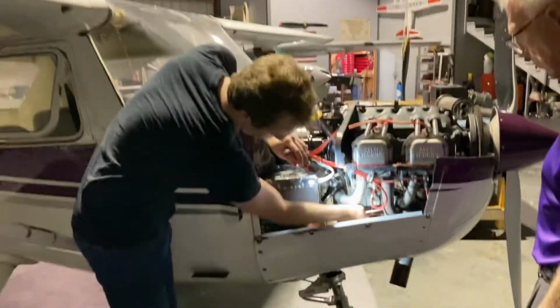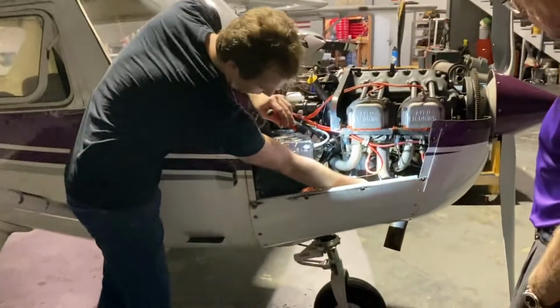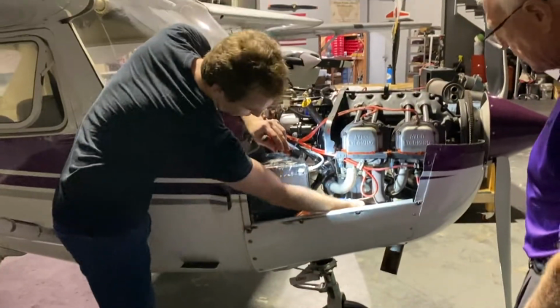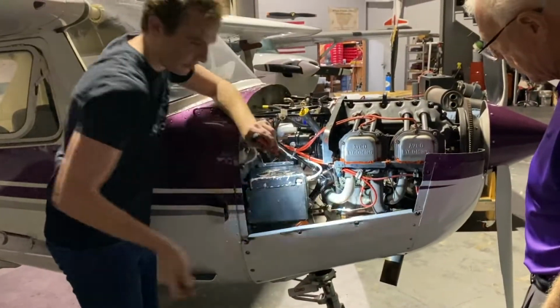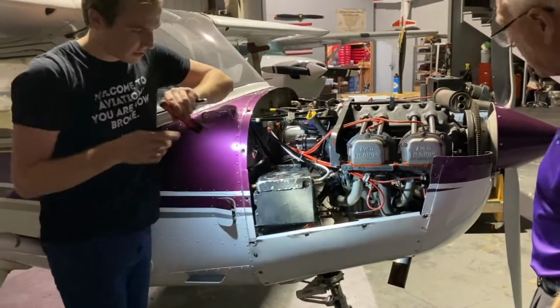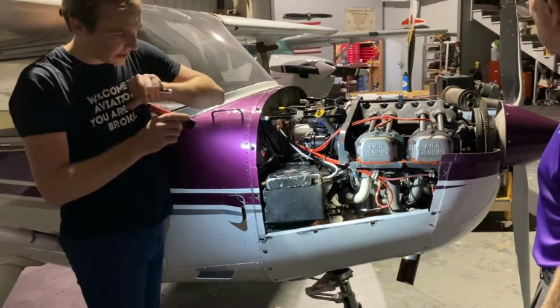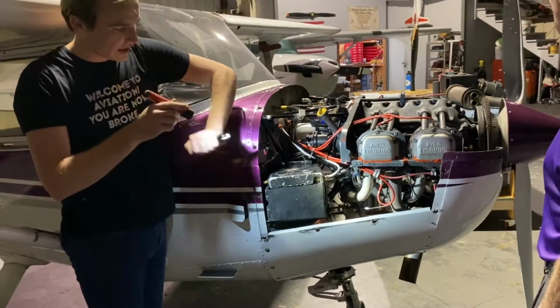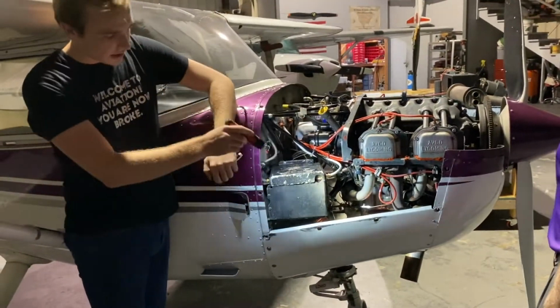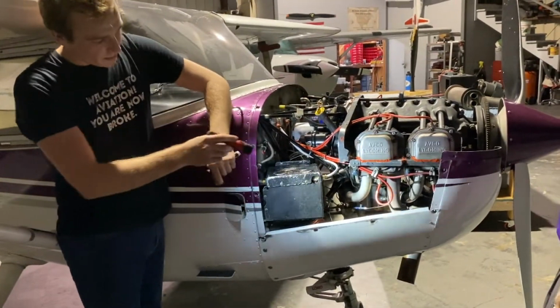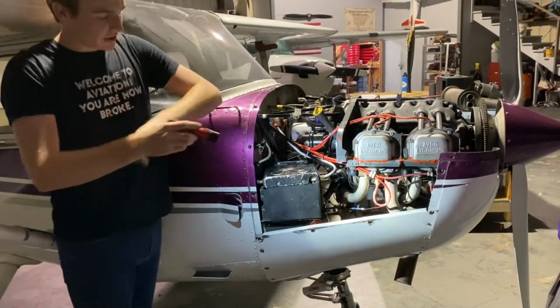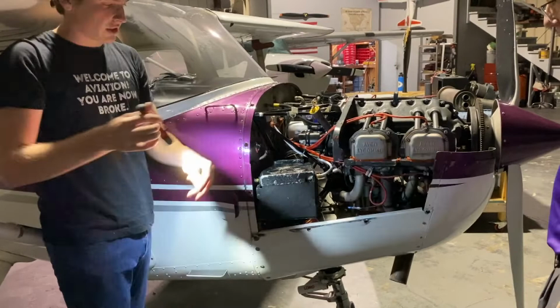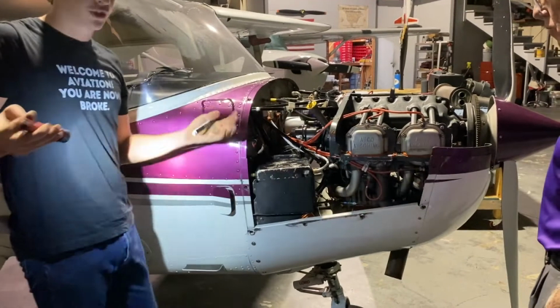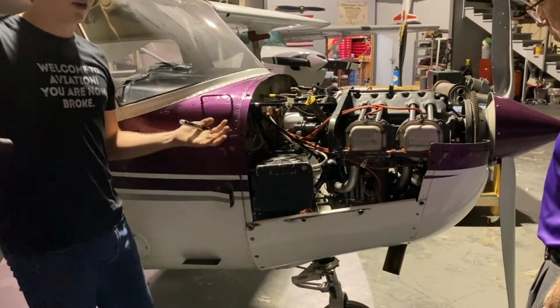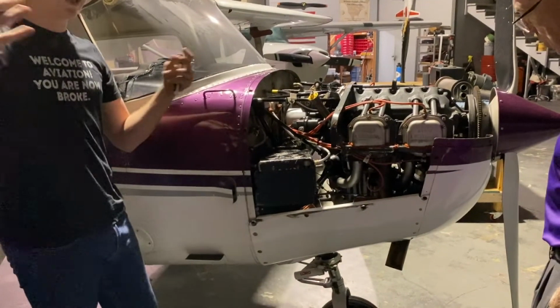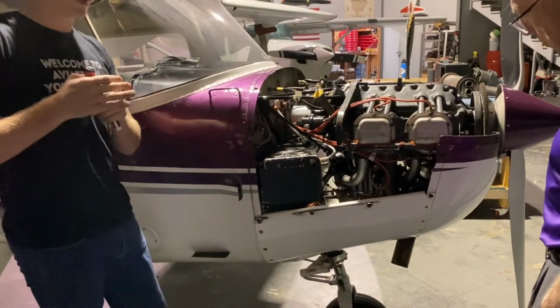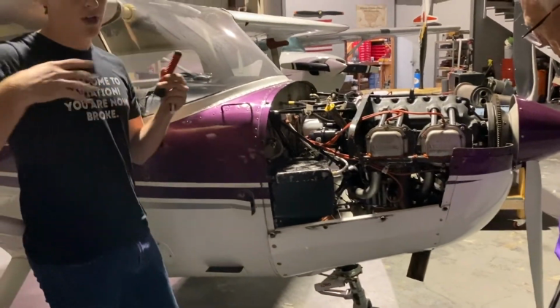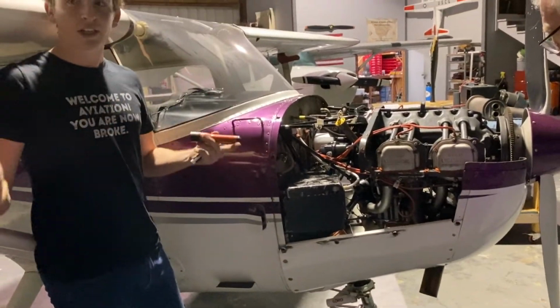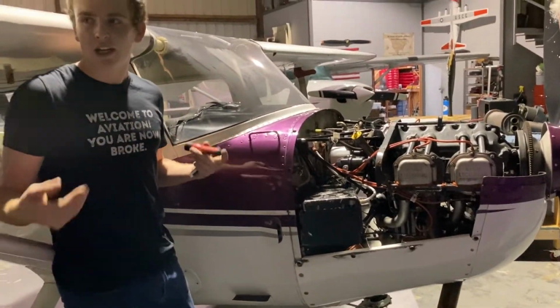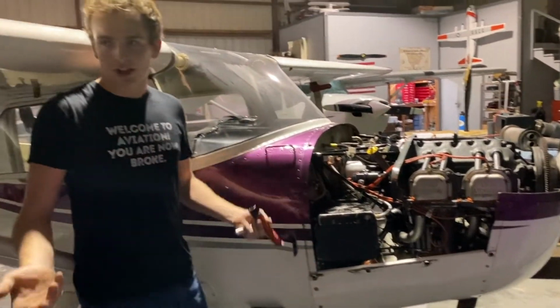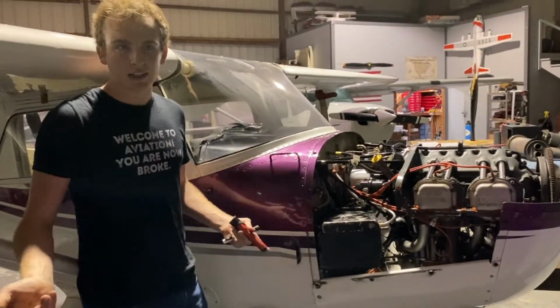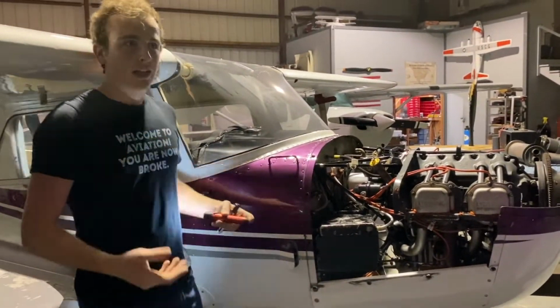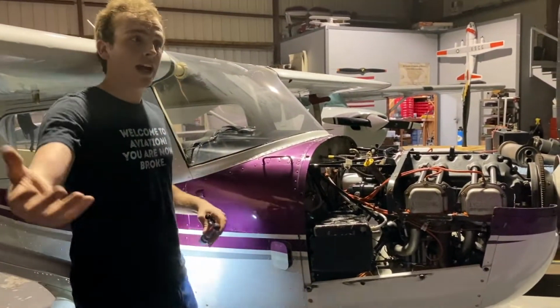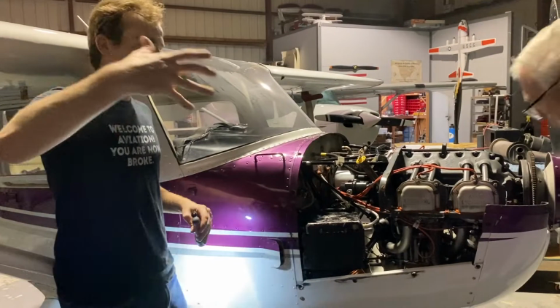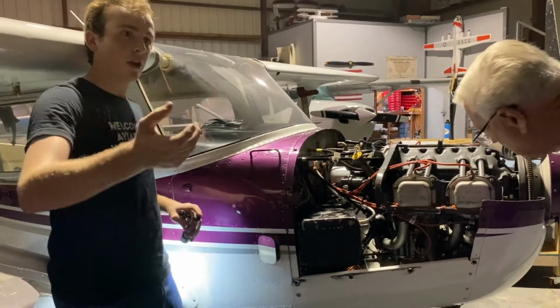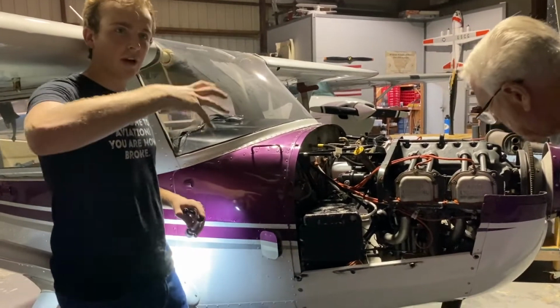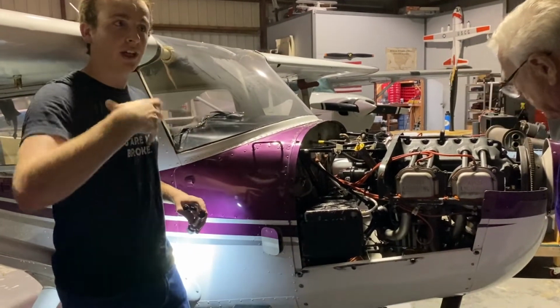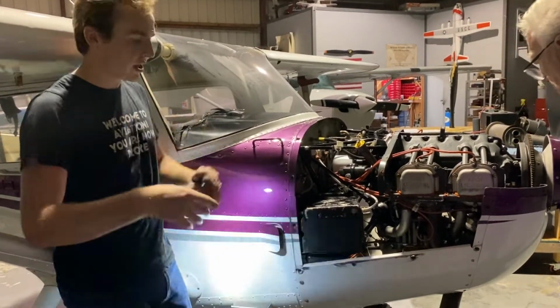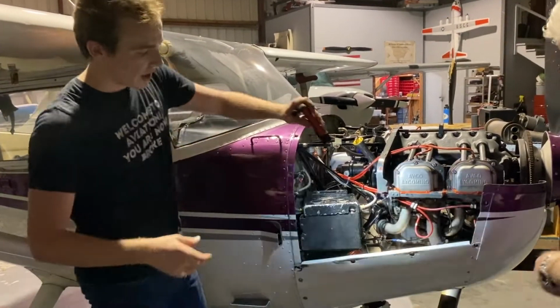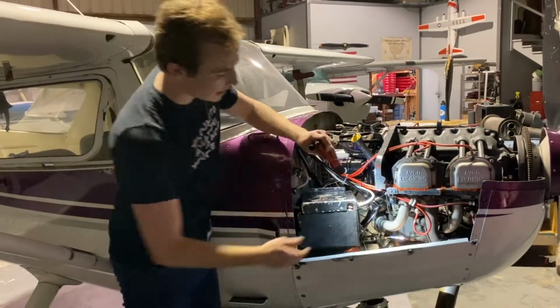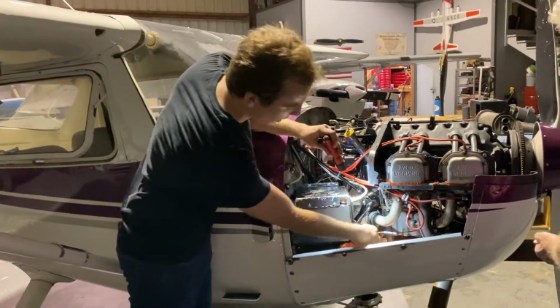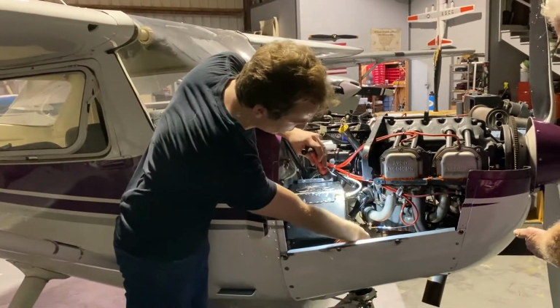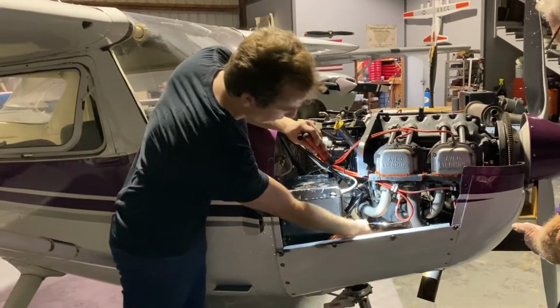Surrounding our exhaust is a shroud. That shroud, while it doesn't contain any exhaust gases, has air coming around it, heating up, and then that heated air can be ducted to the carburetor.